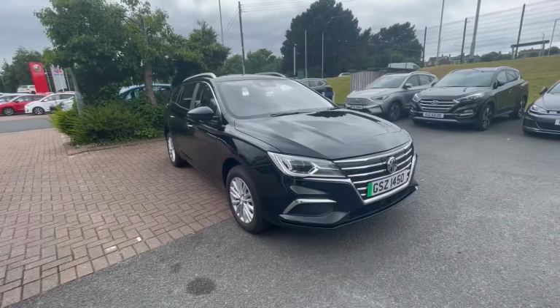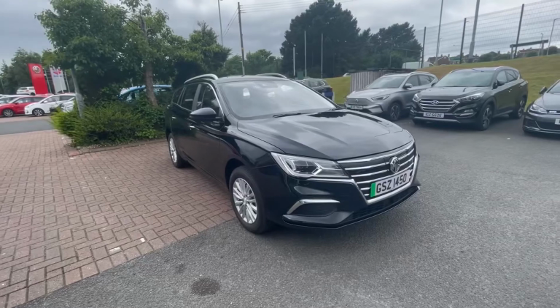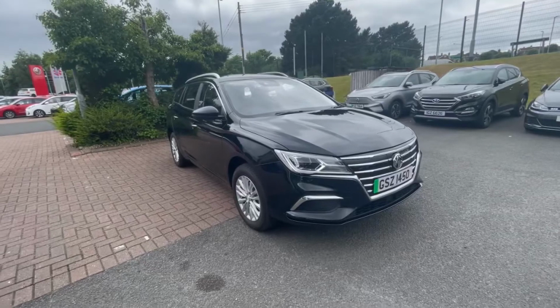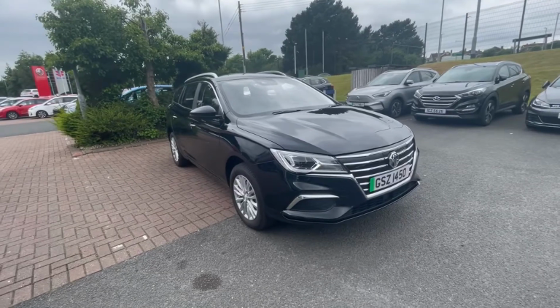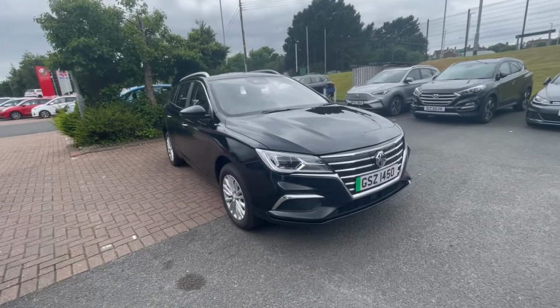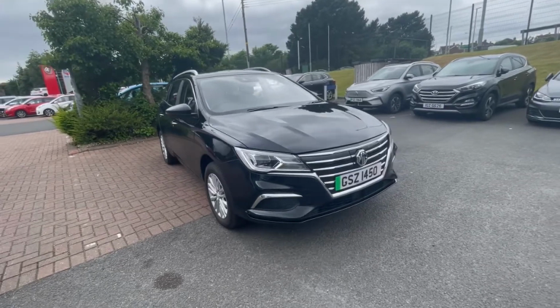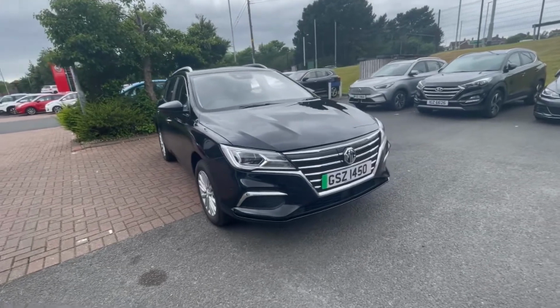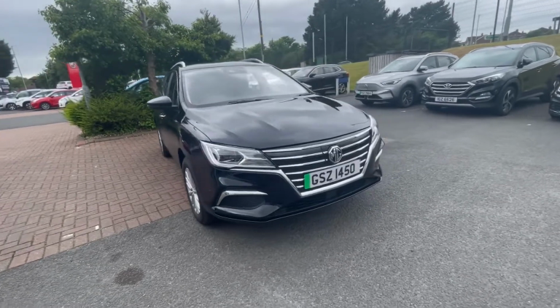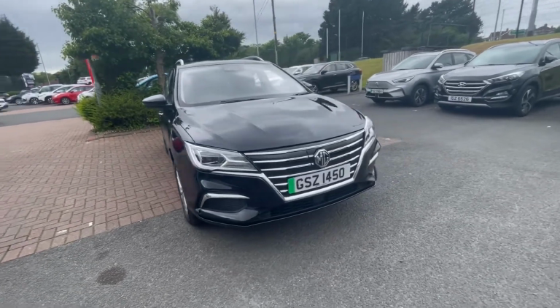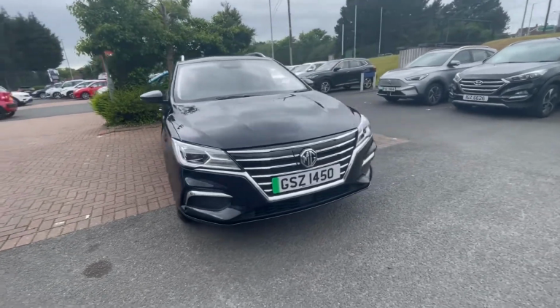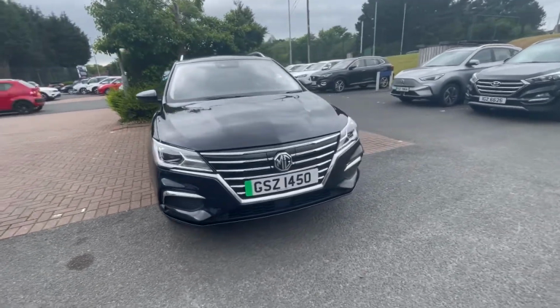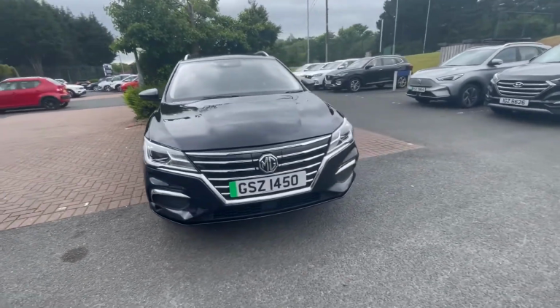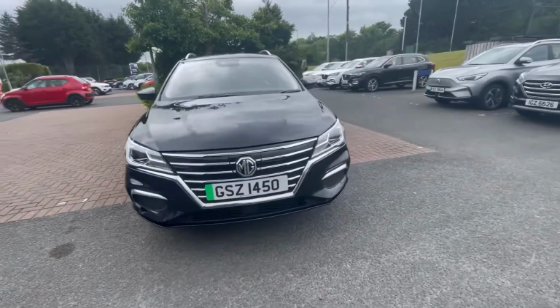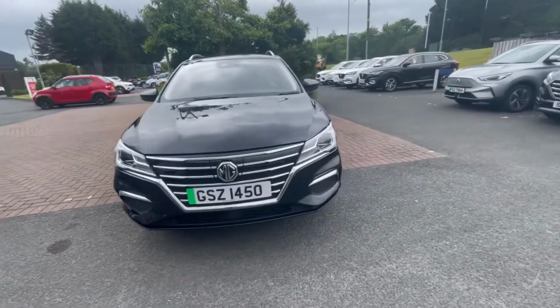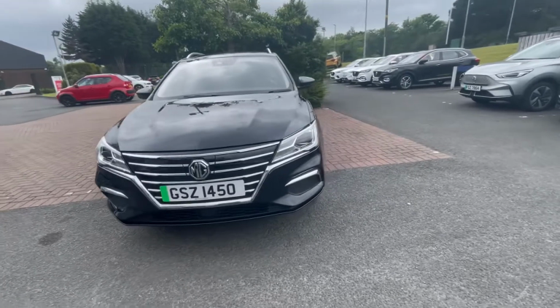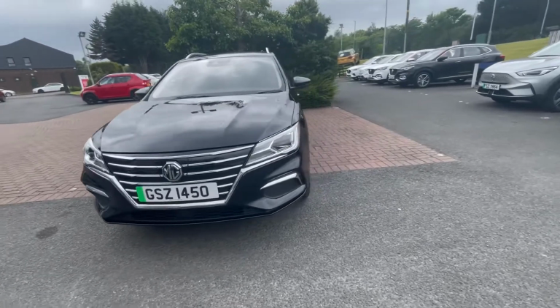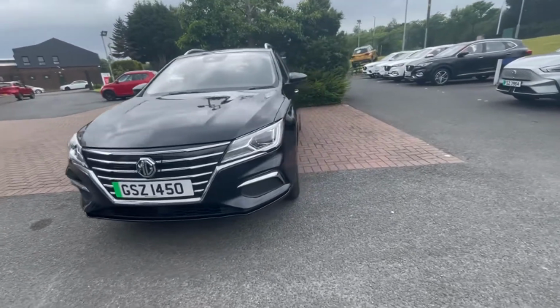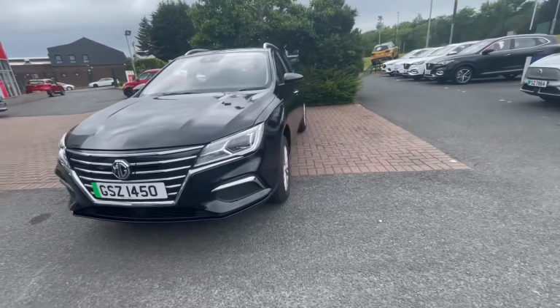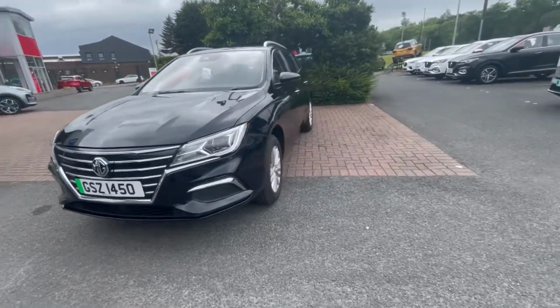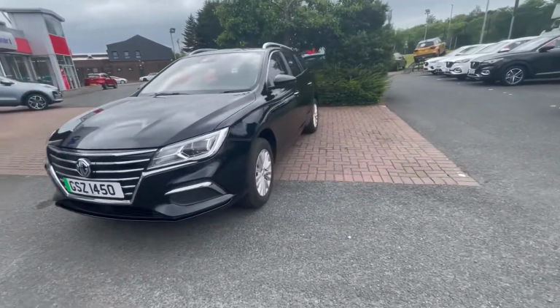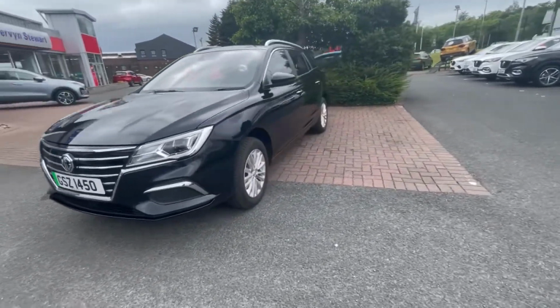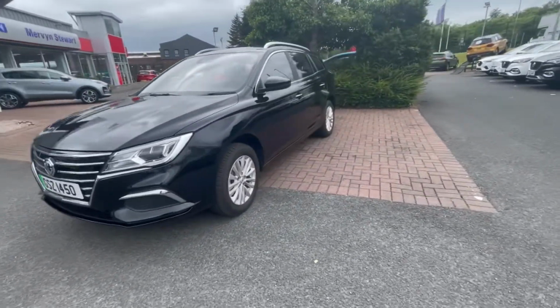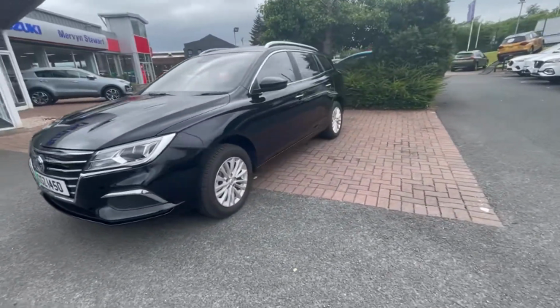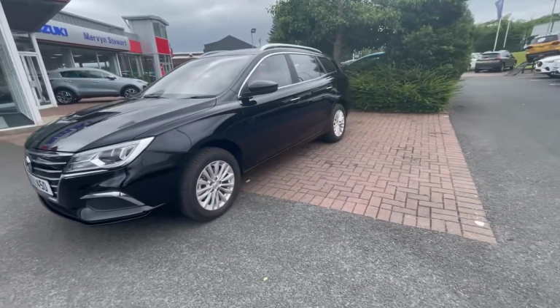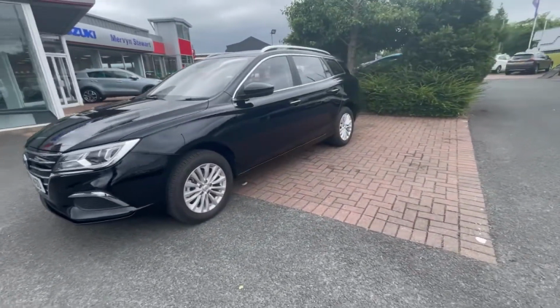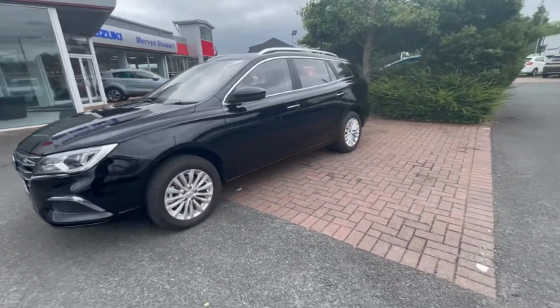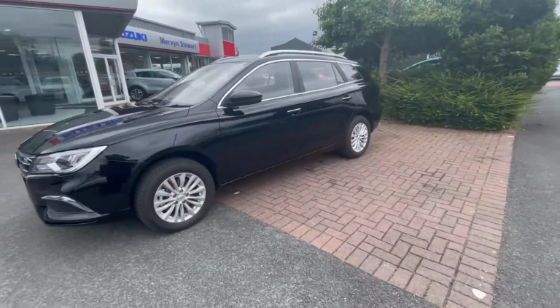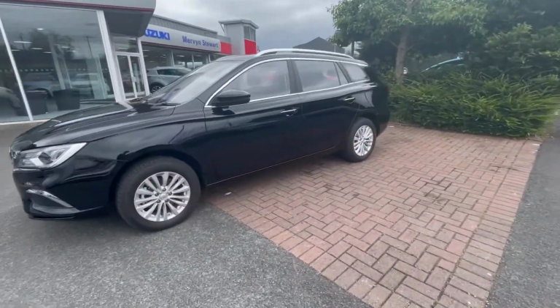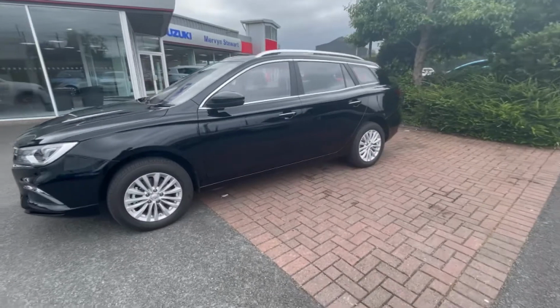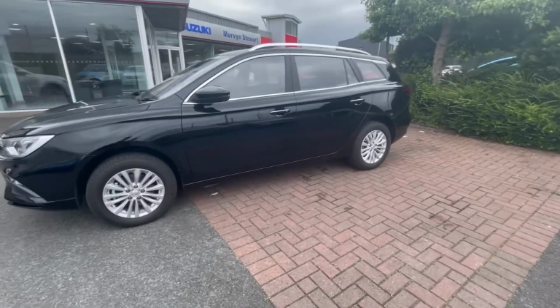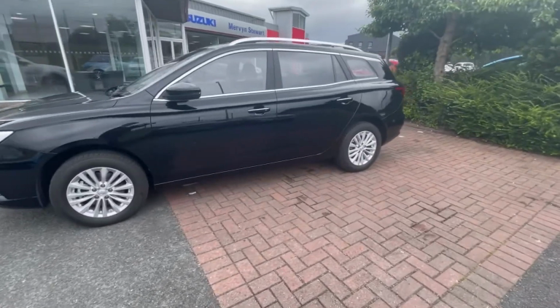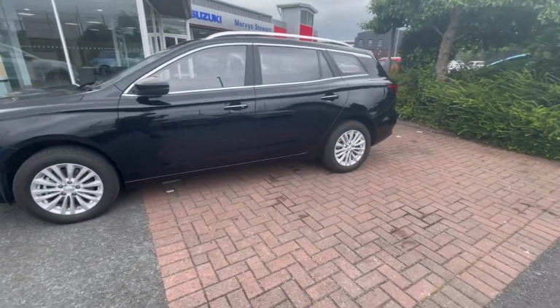Just into our used car stock is this 2022 MG5 Exclusive in black pearl. It's an all-electric vehicle with a 200-mile range on a full charge, and the car has just over 2,000 miles on it currently.